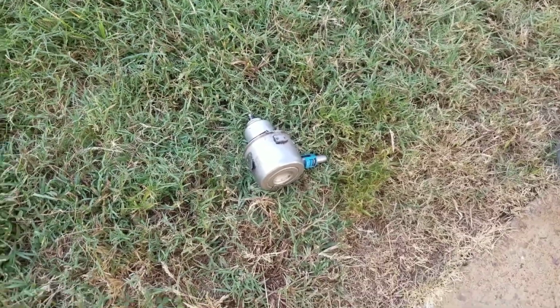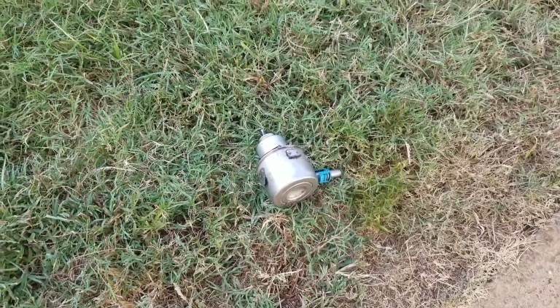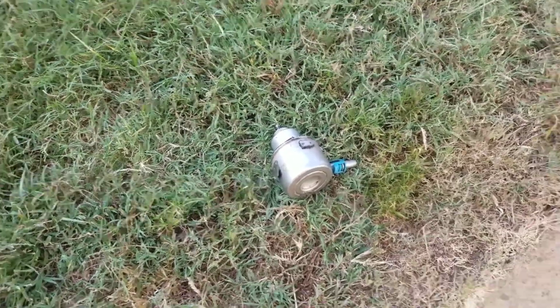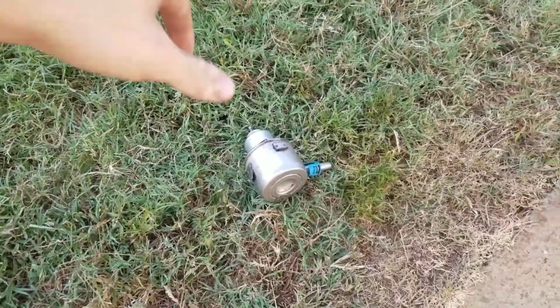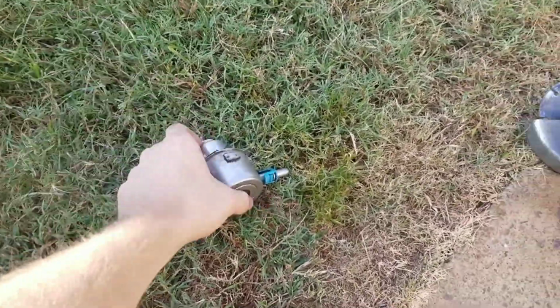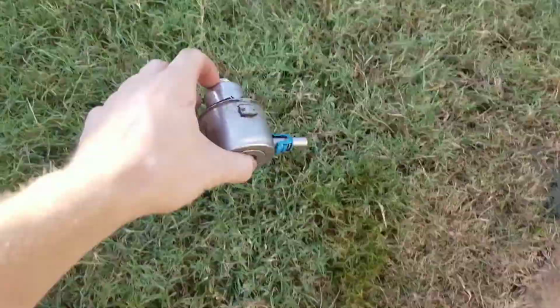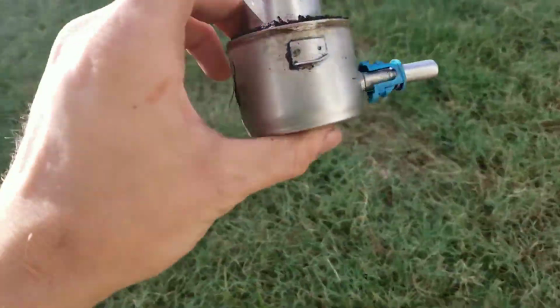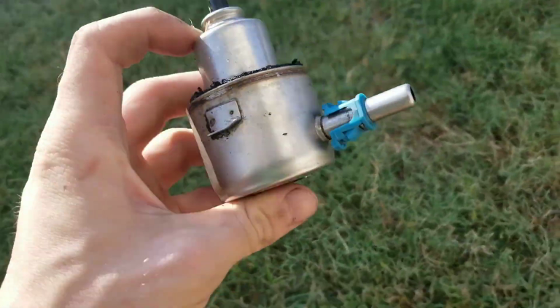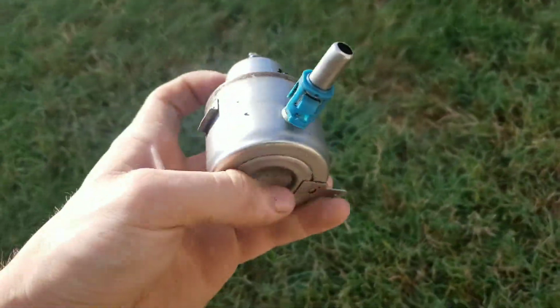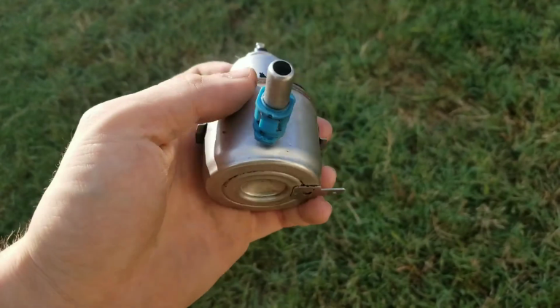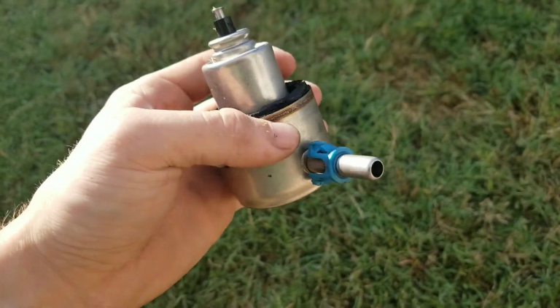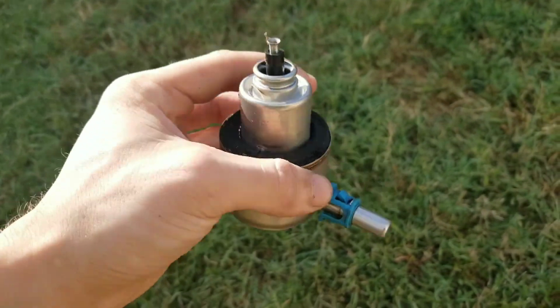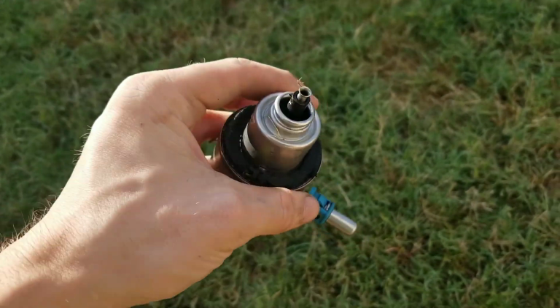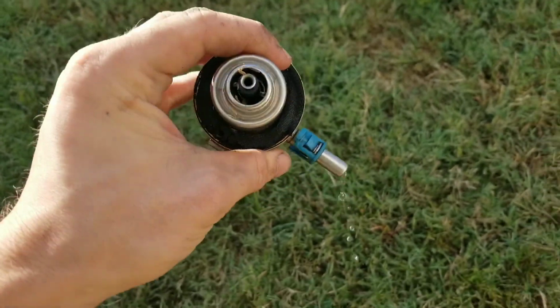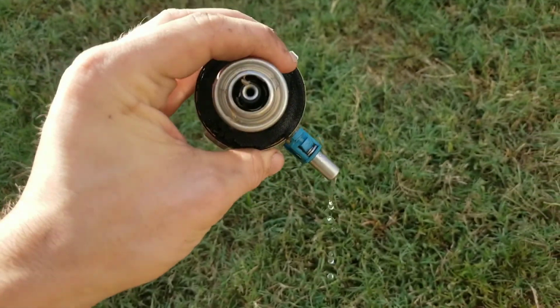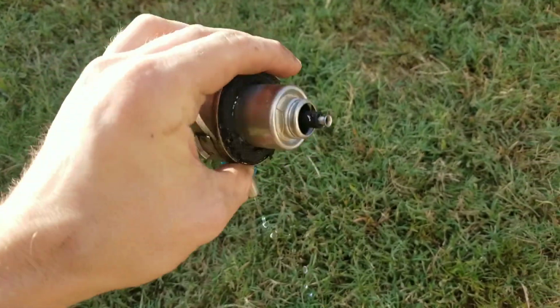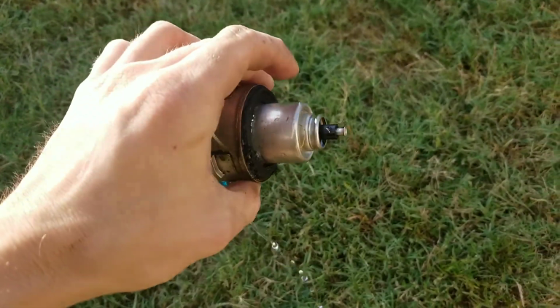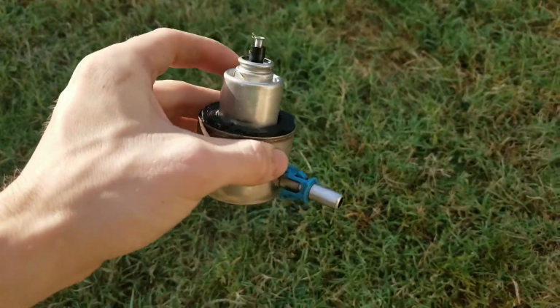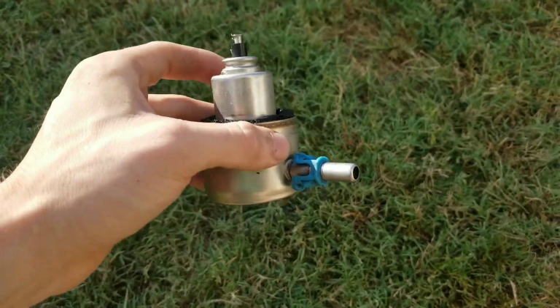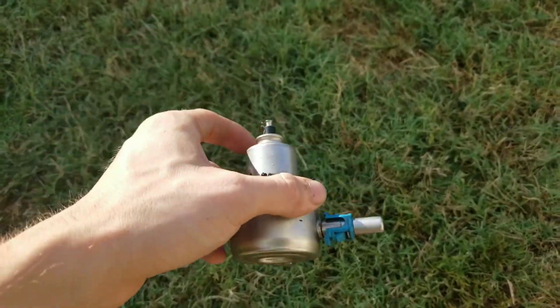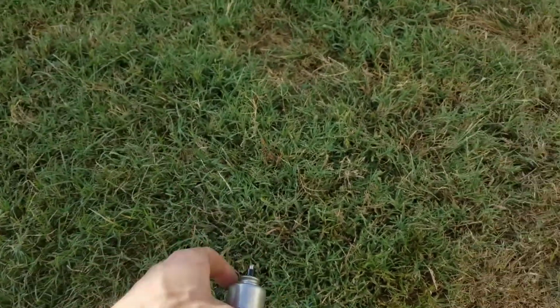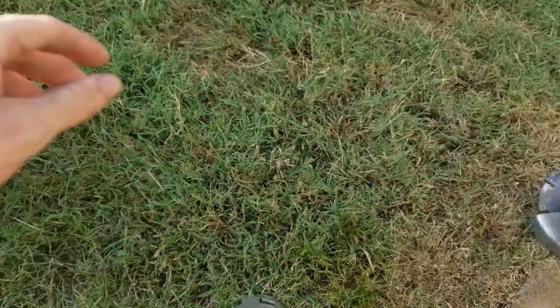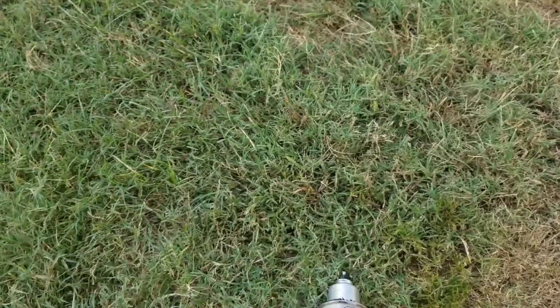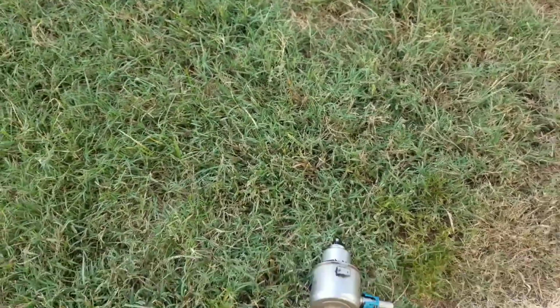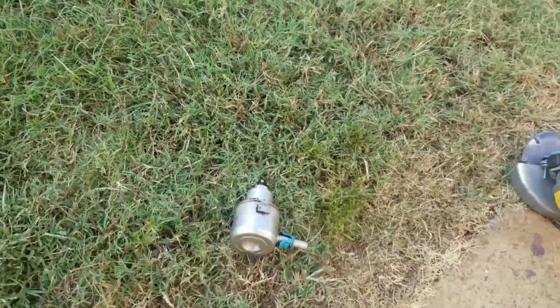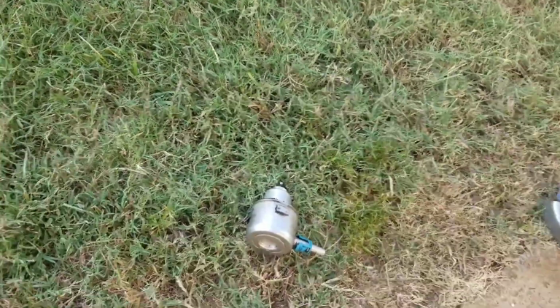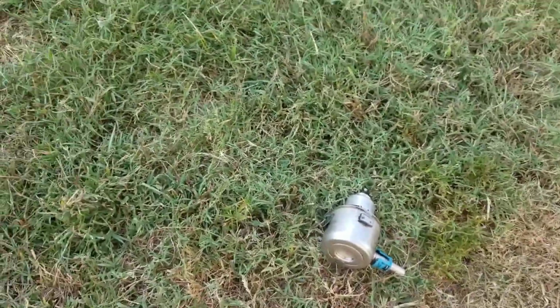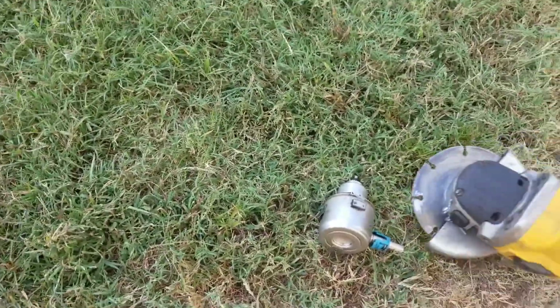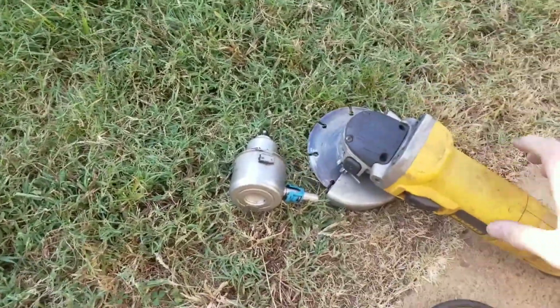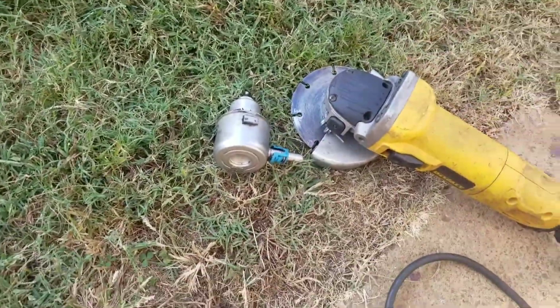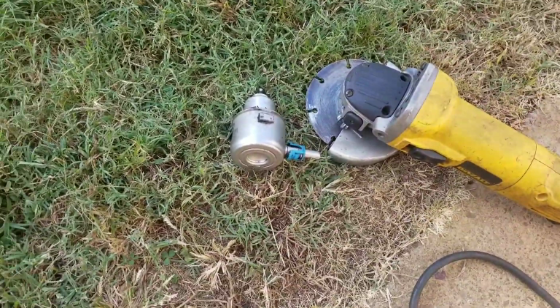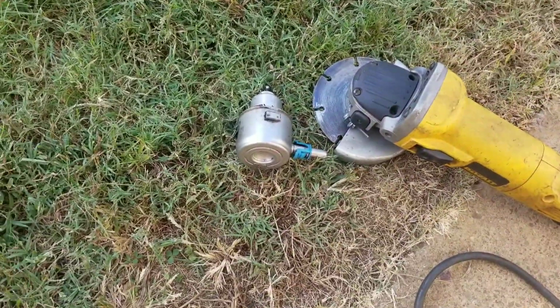What's inside a fuel pressure regulator out of a Dodge Neon? We are about to find out.